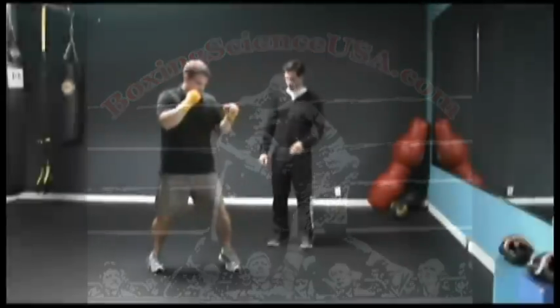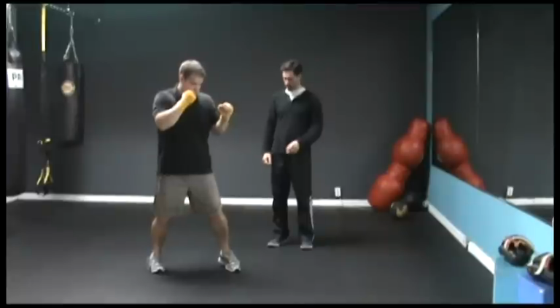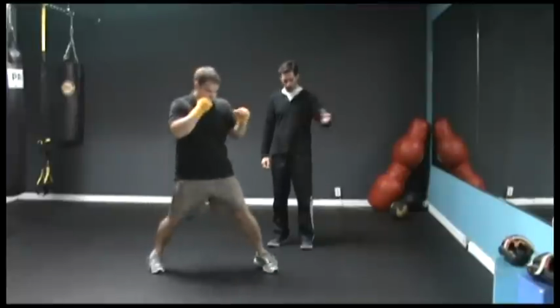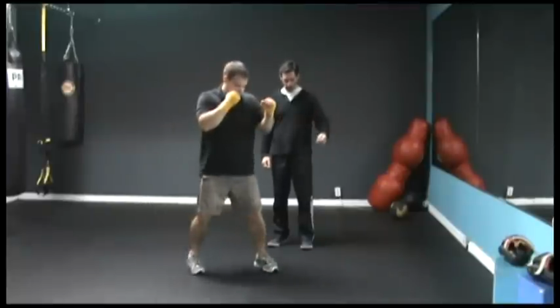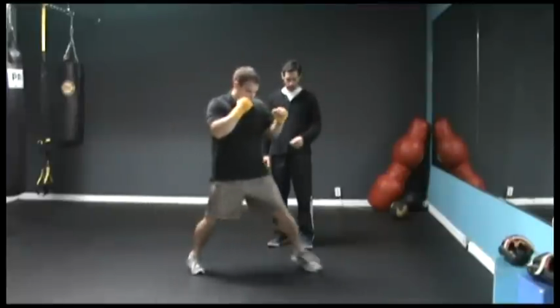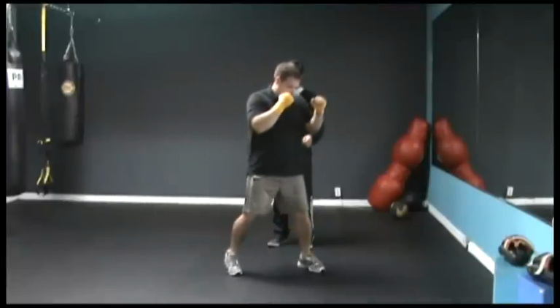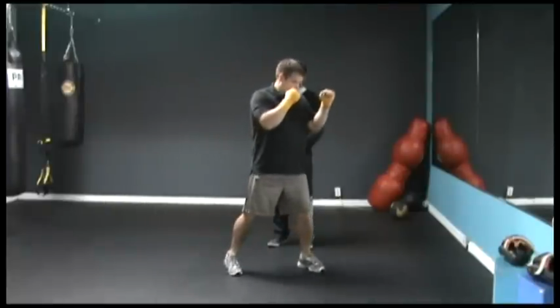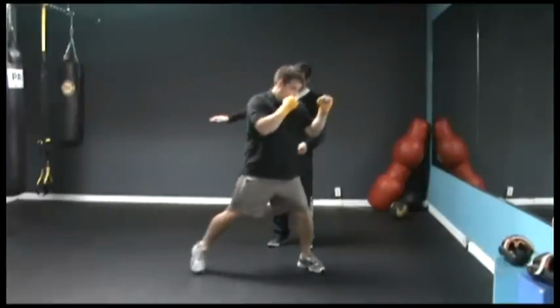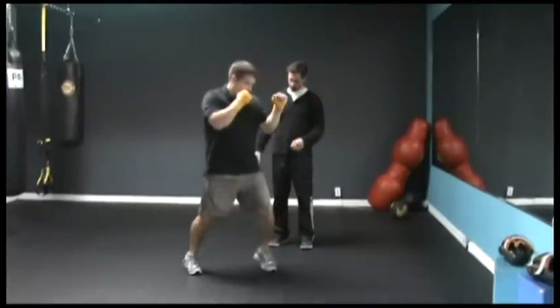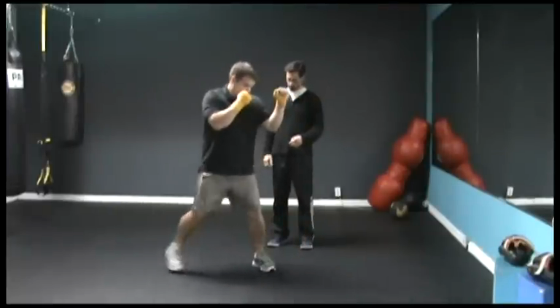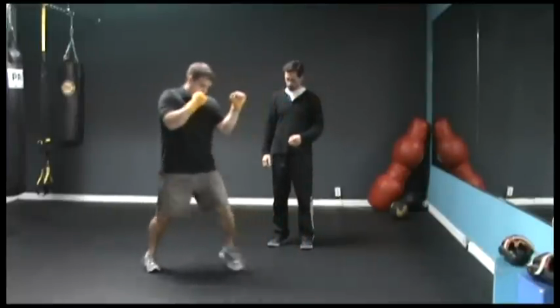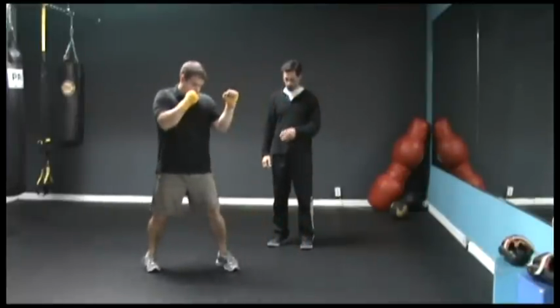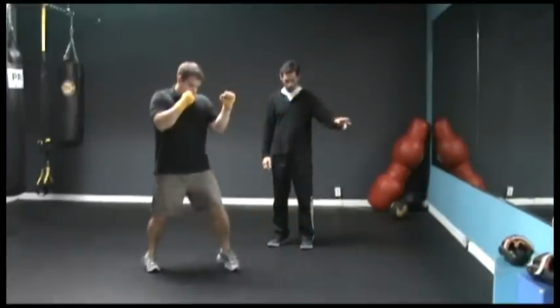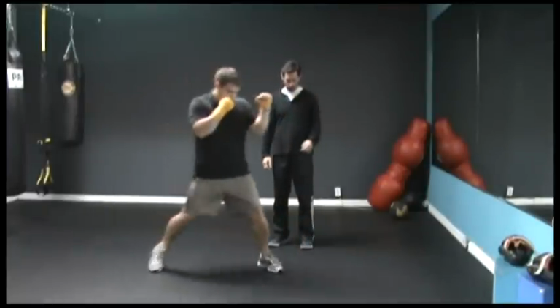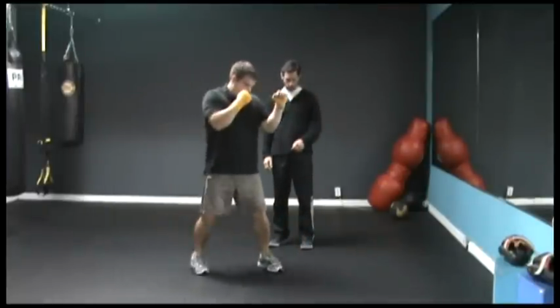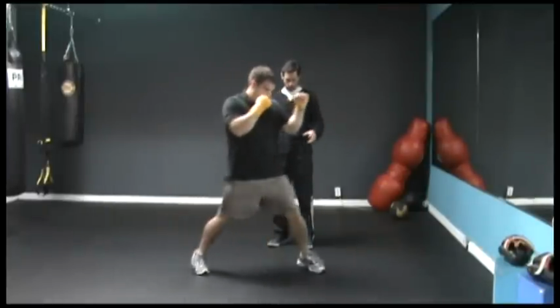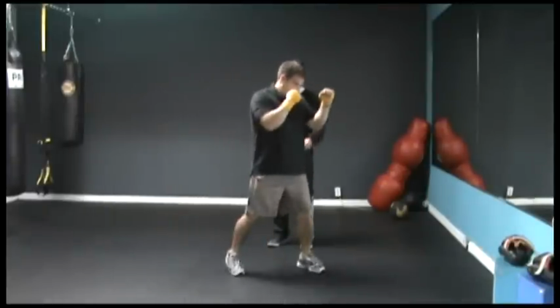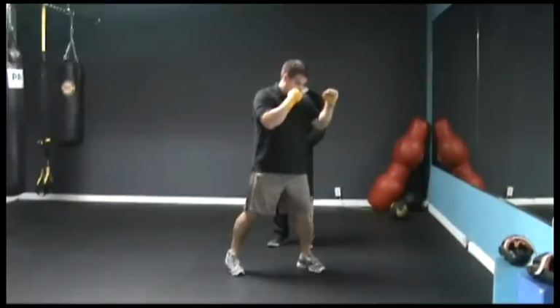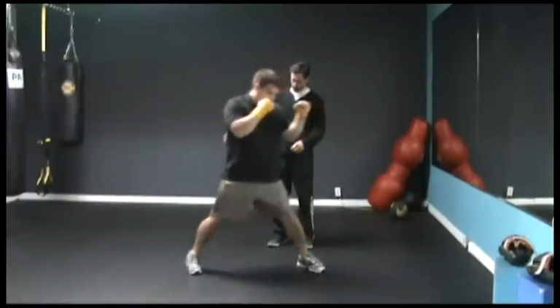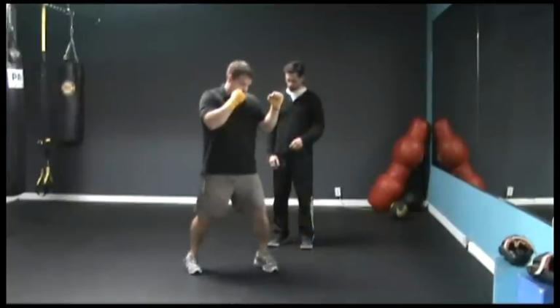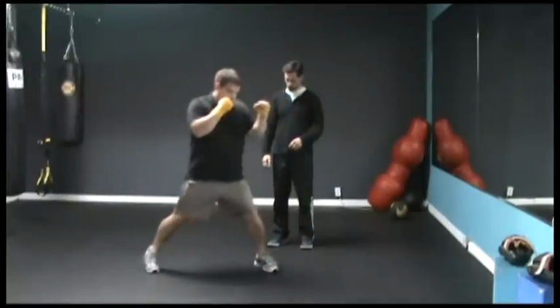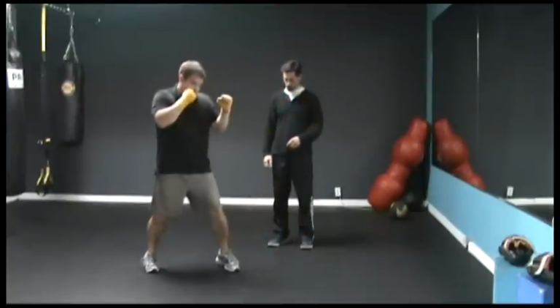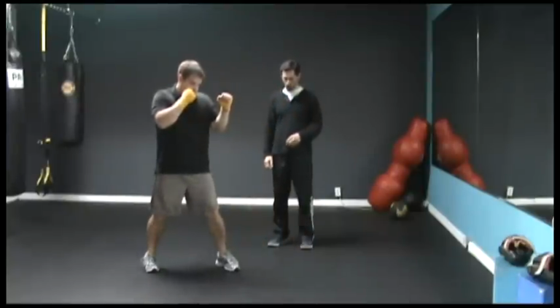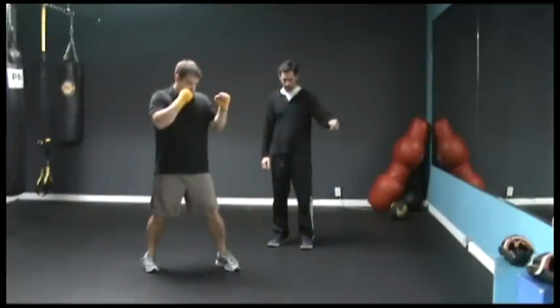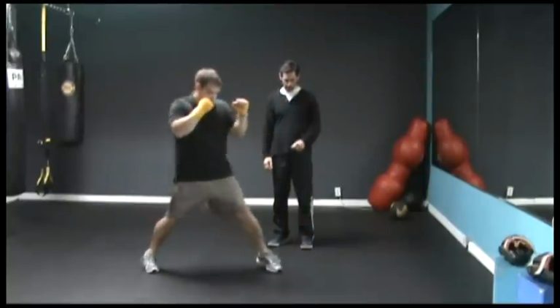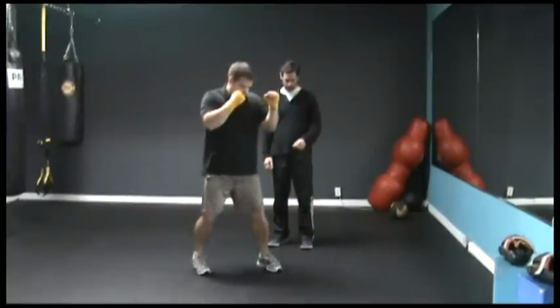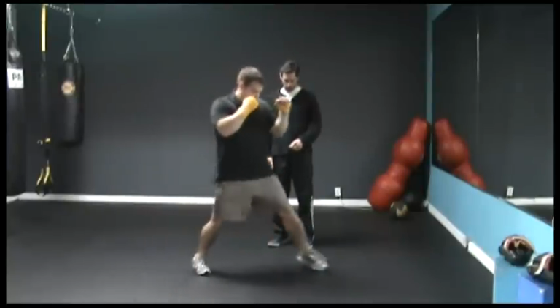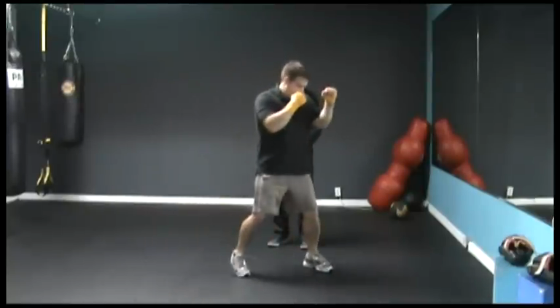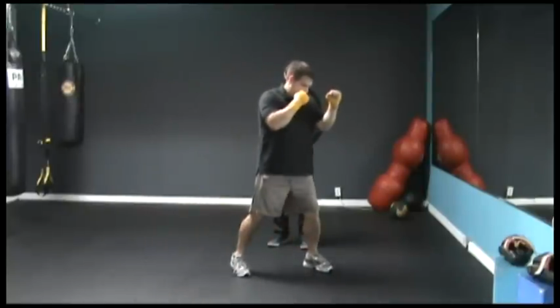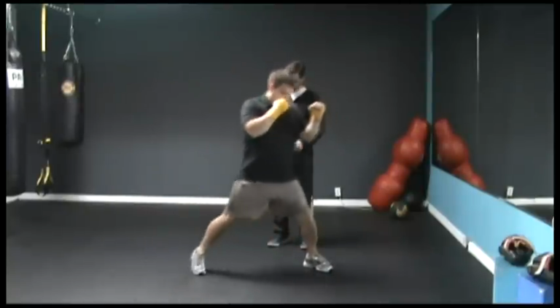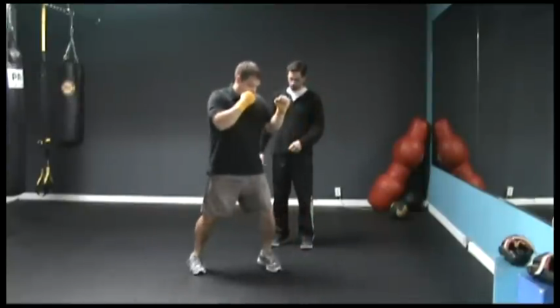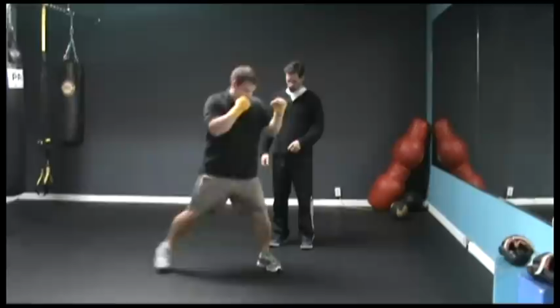Excellent, forwards and back, forwards and back. Good, one more time. Good, good, good.